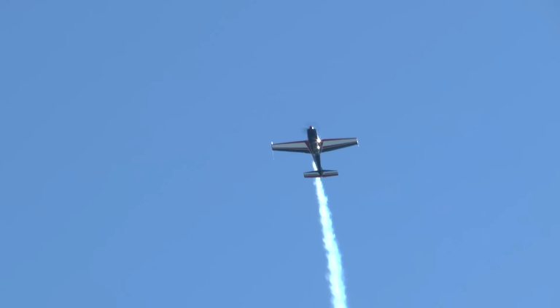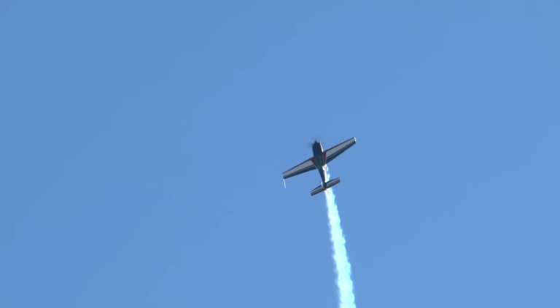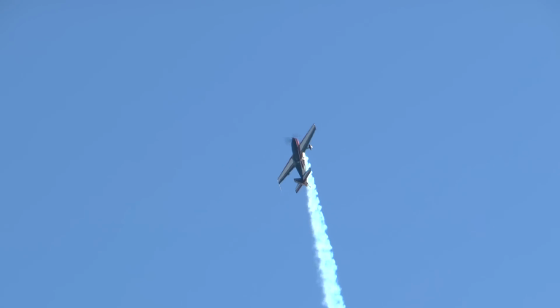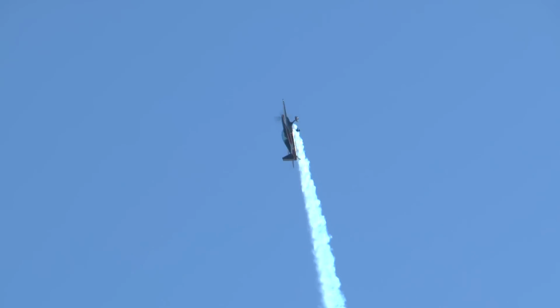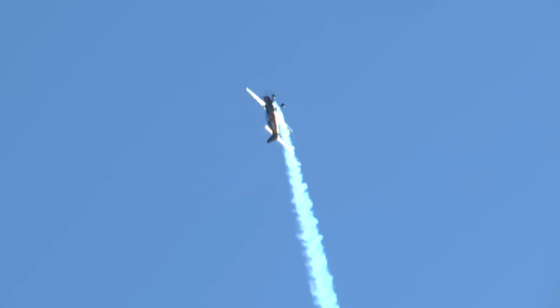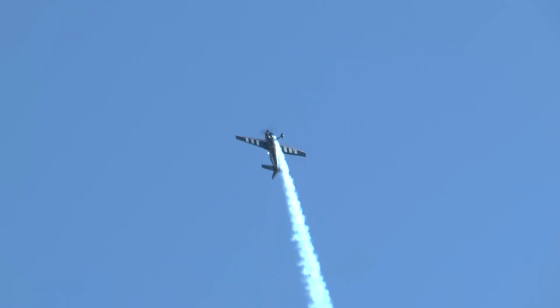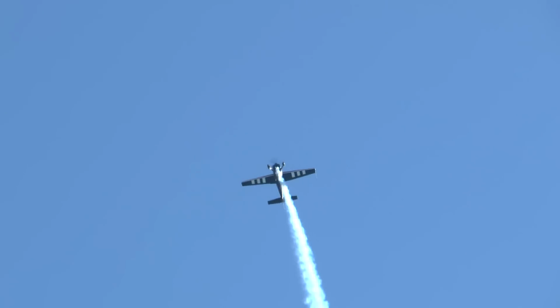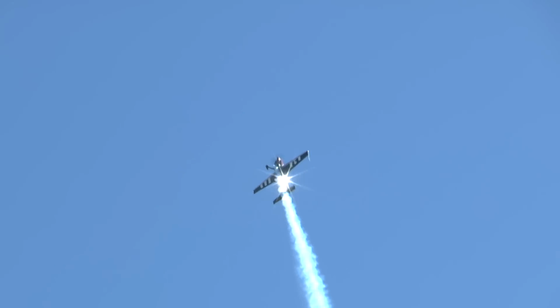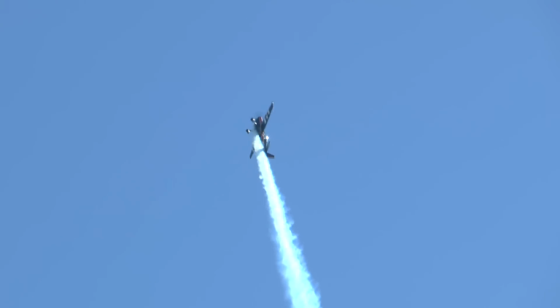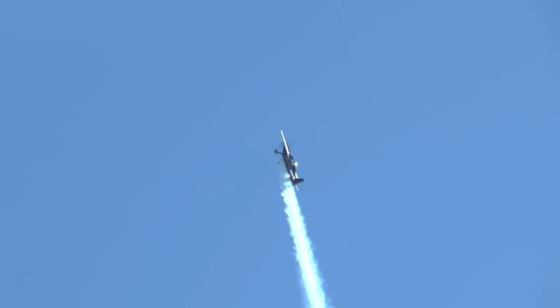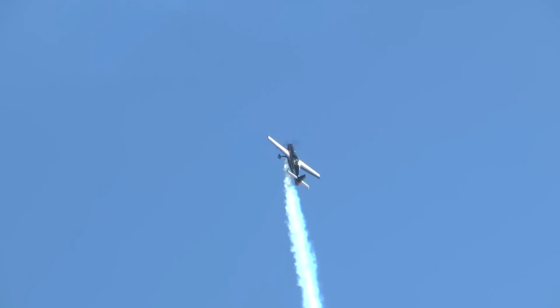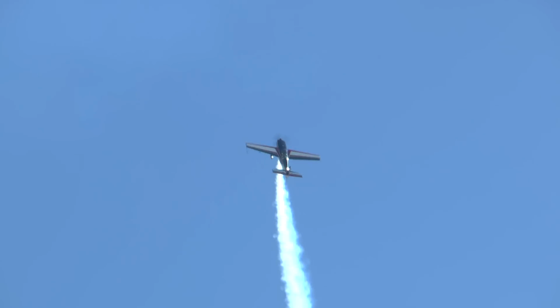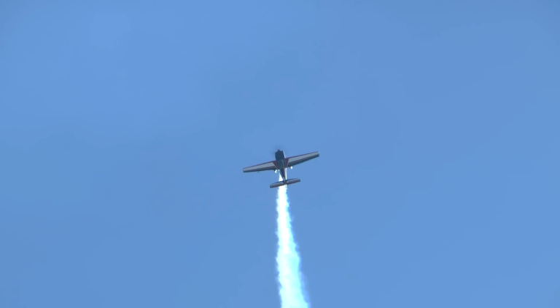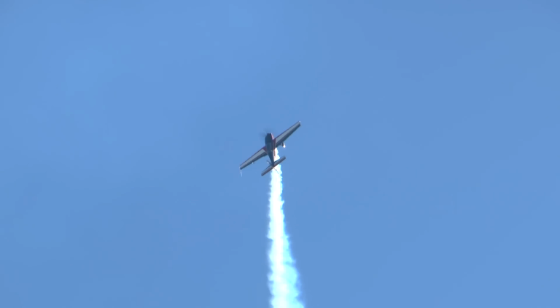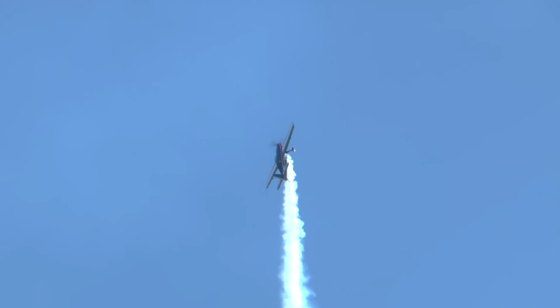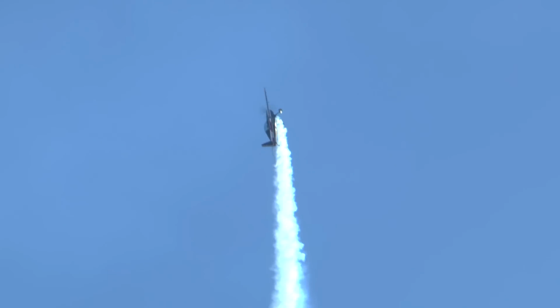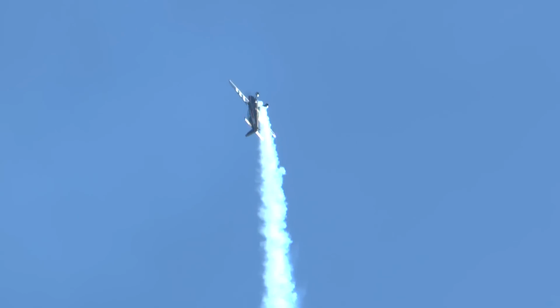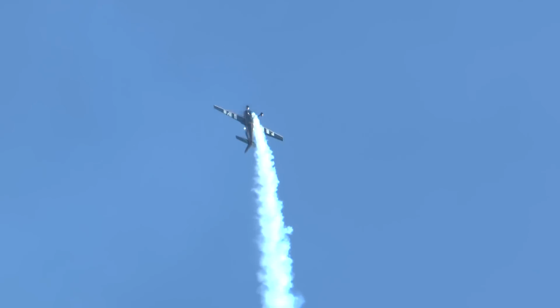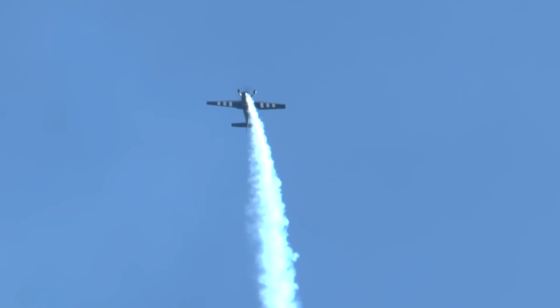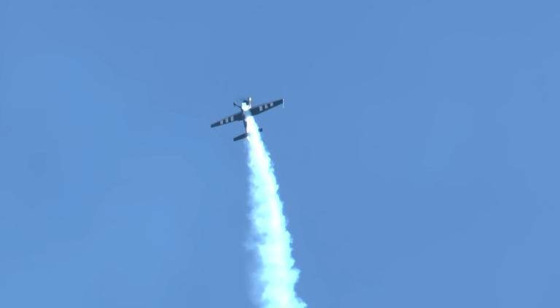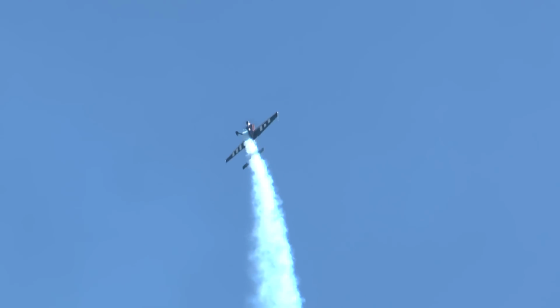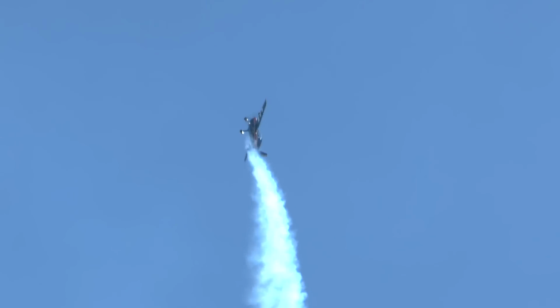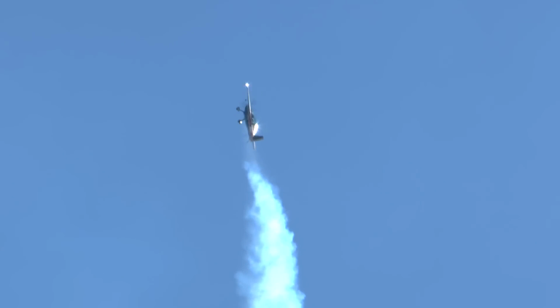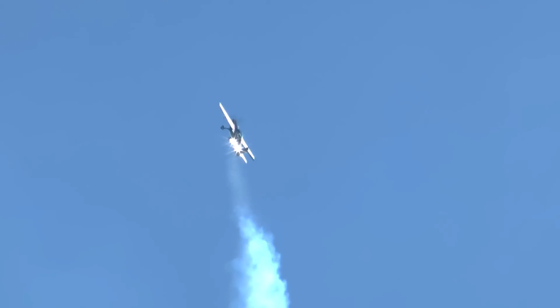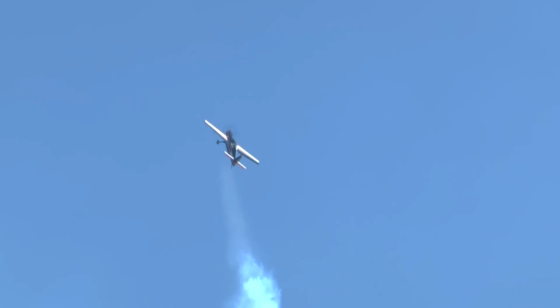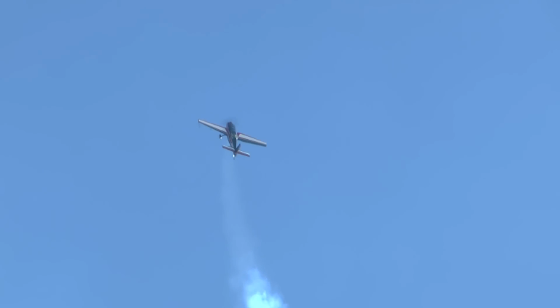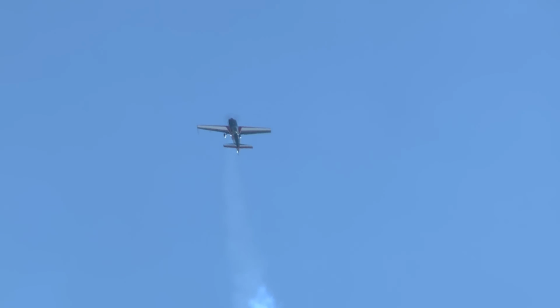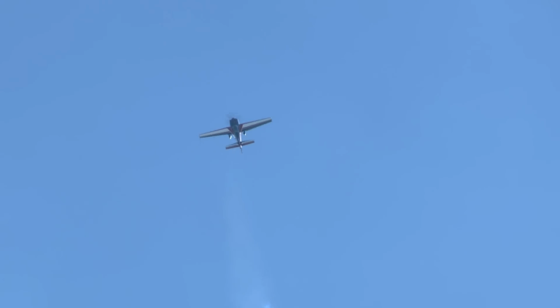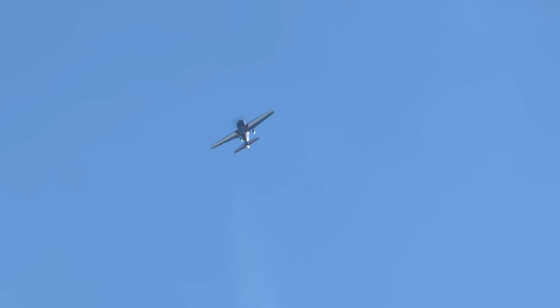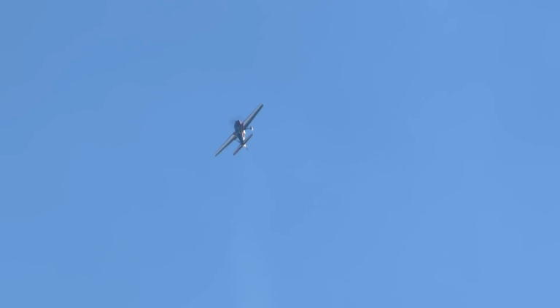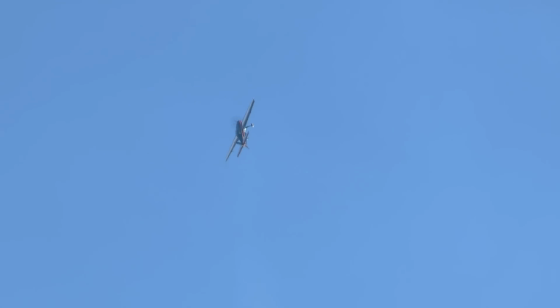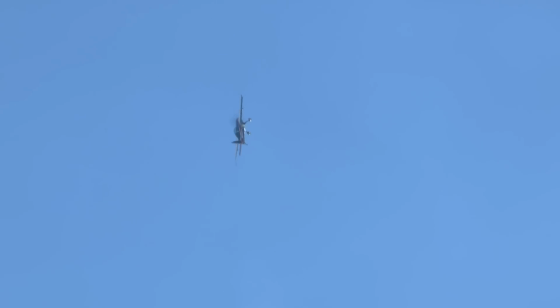Torque roll time. He's going to go all the way up to the top, descend on the tail, and the propeller and the engine will rotate the airplane. Watch — he cuts the smoke so you can see it.